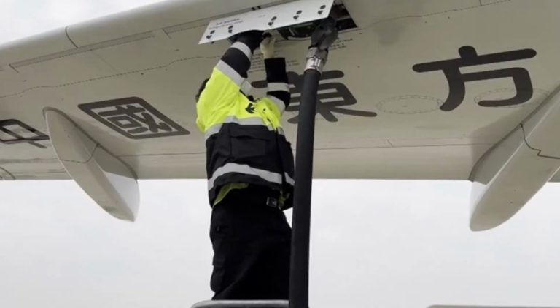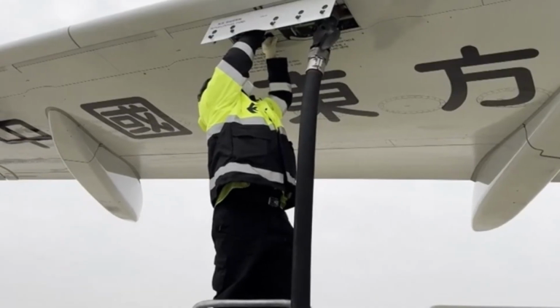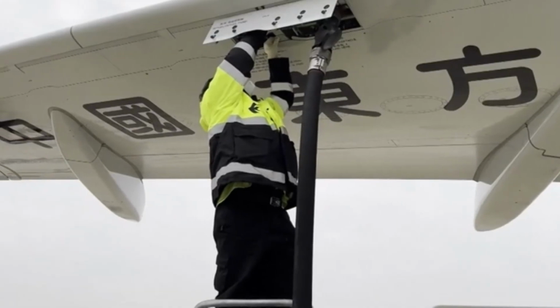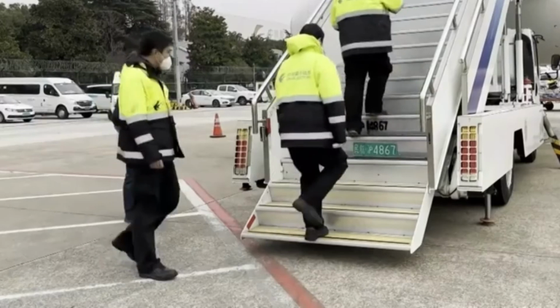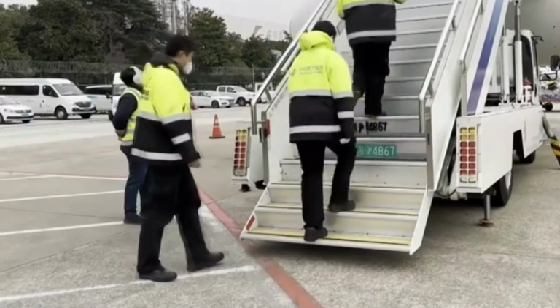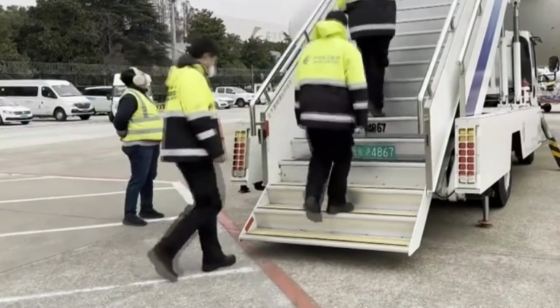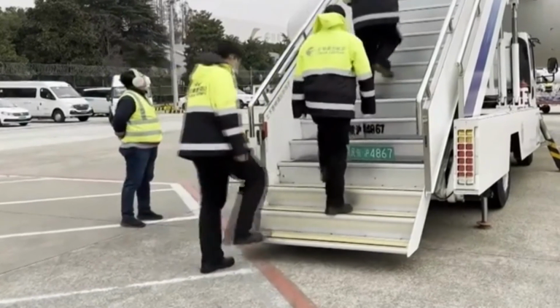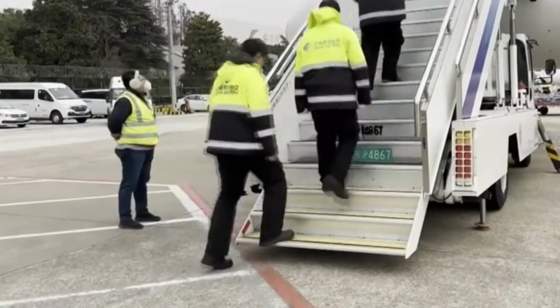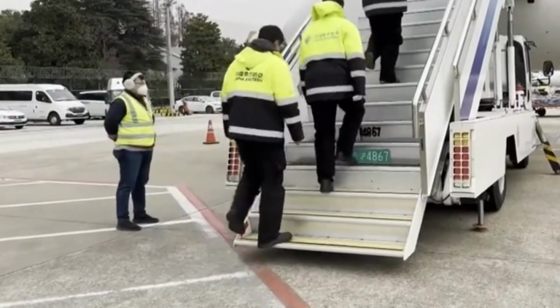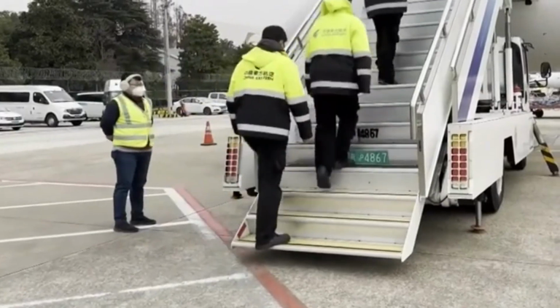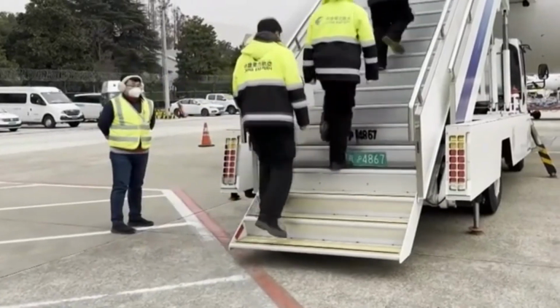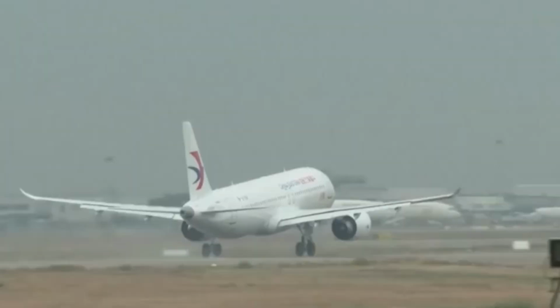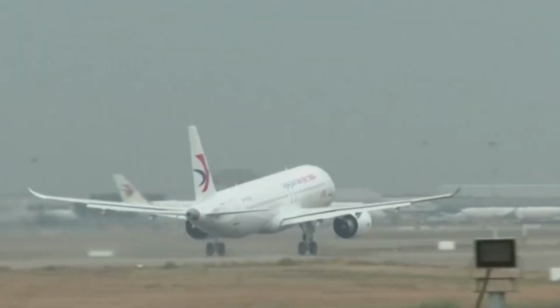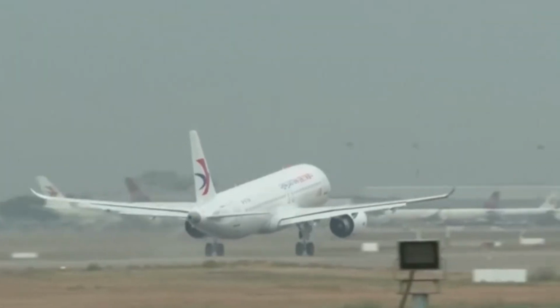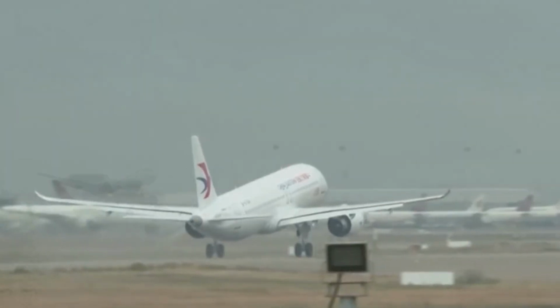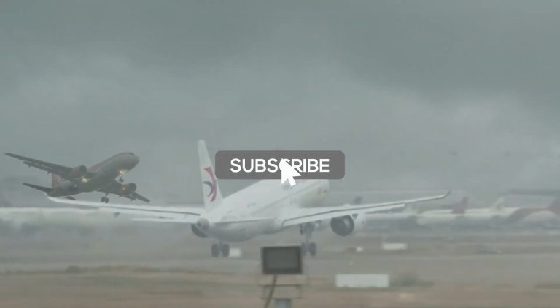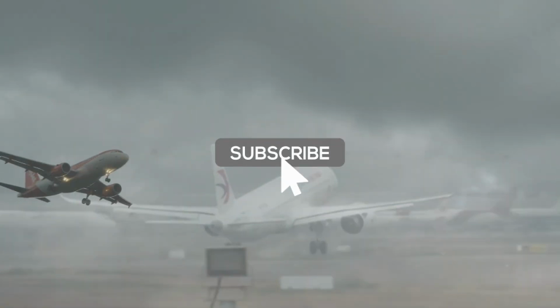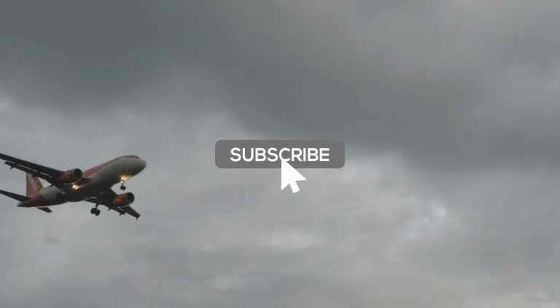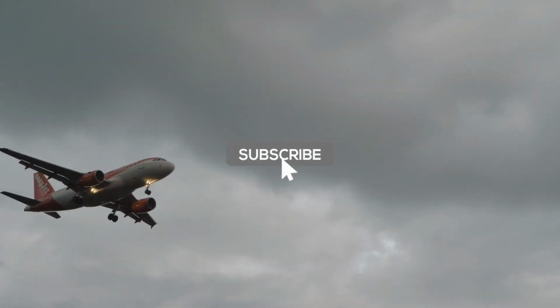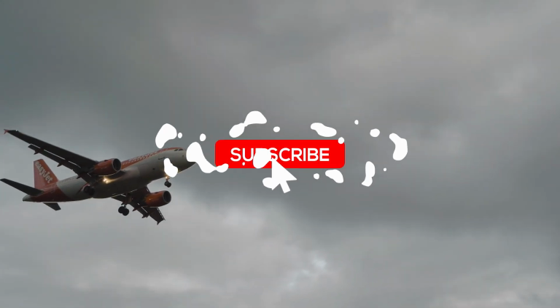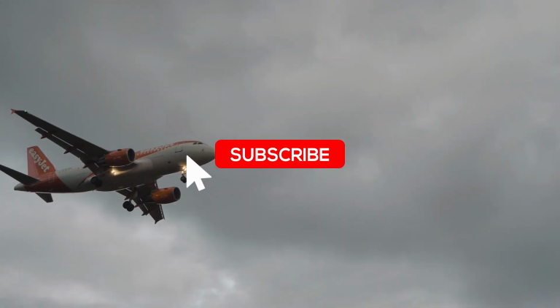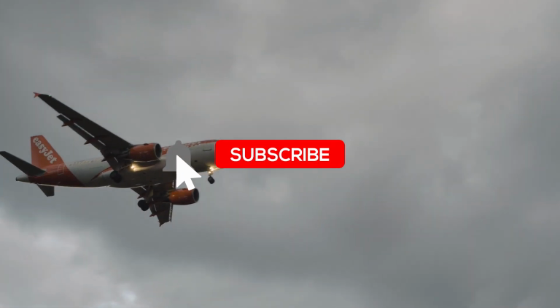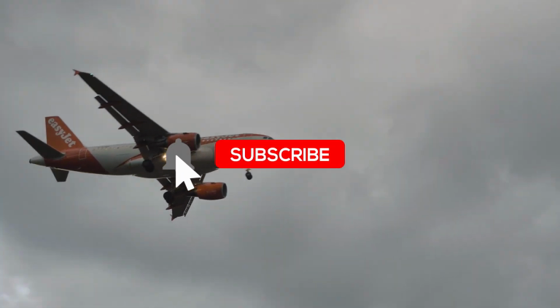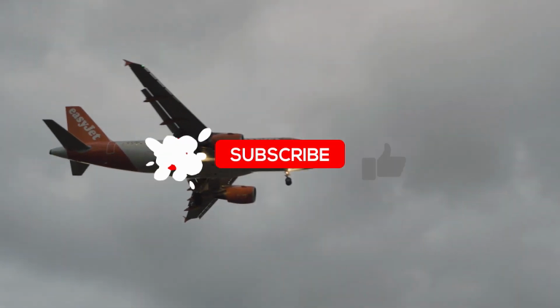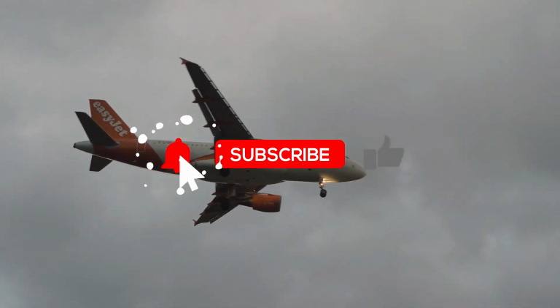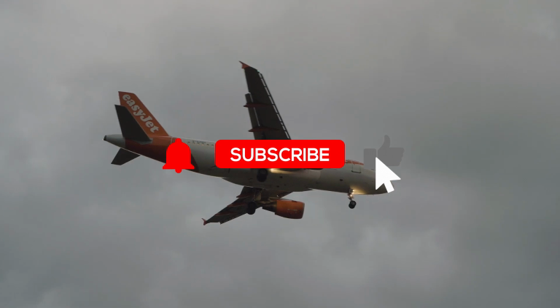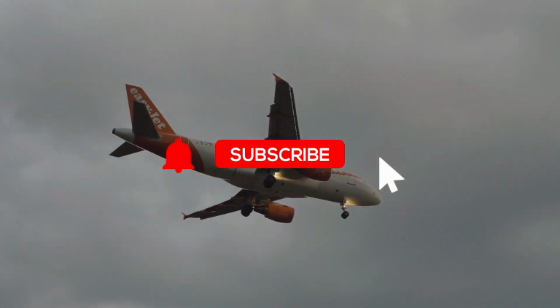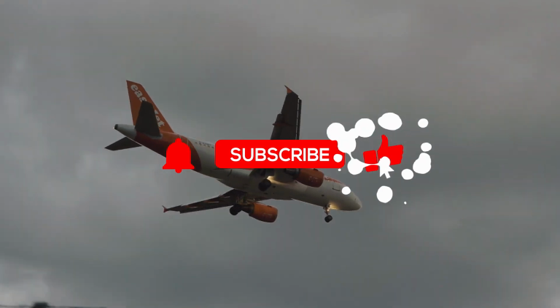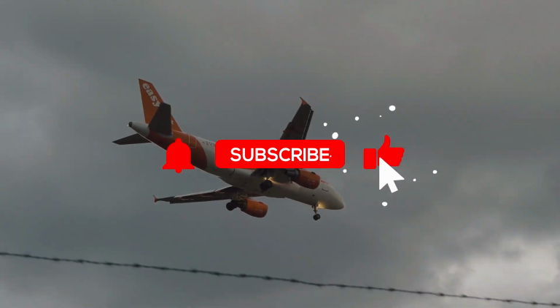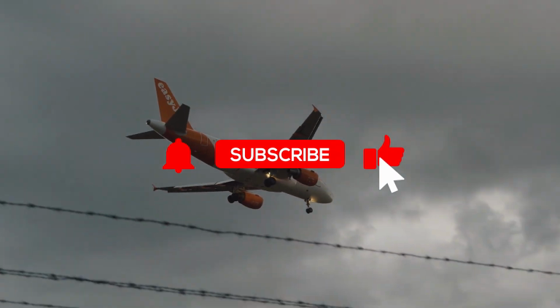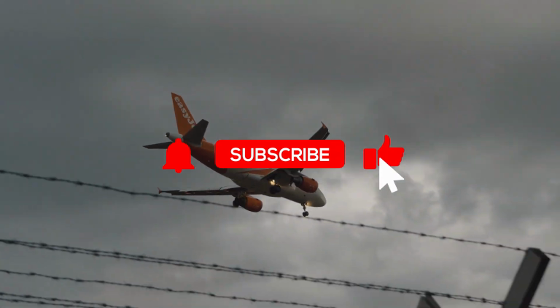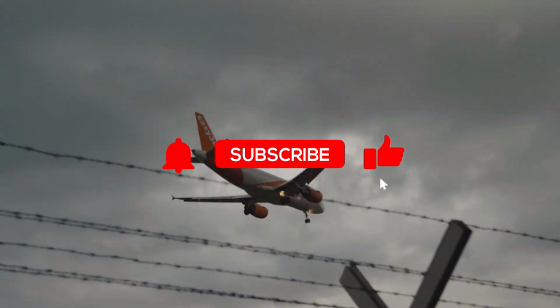Would you fly the C919? Drop your thoughts in the comments, and don't forget to subscribe for more real aviation stories, right here on our channel.